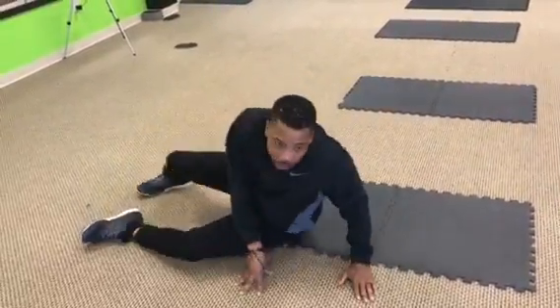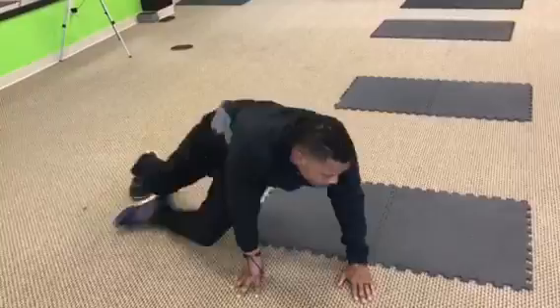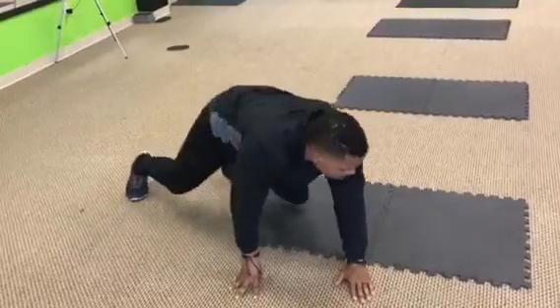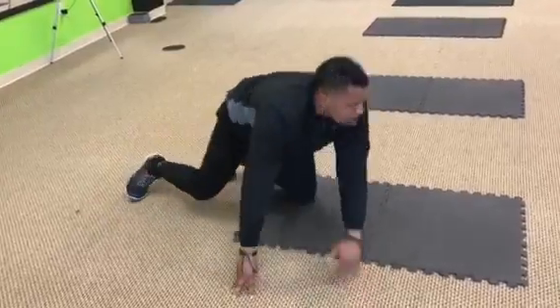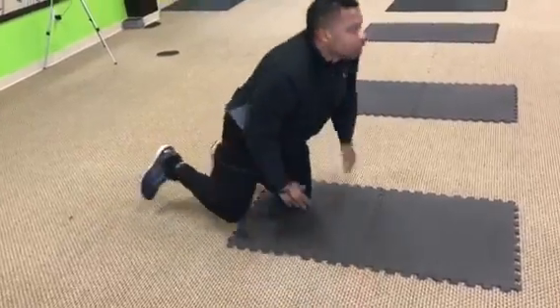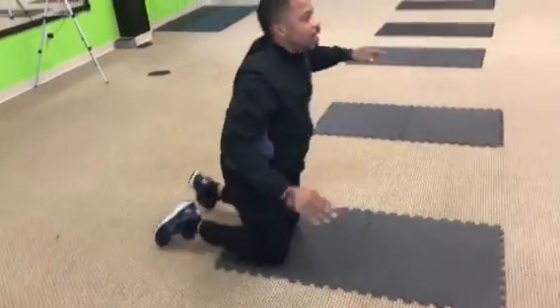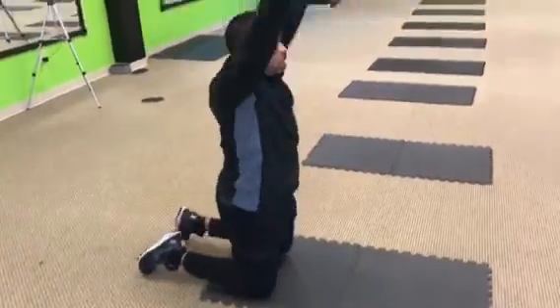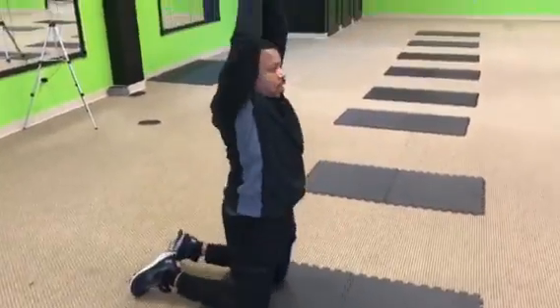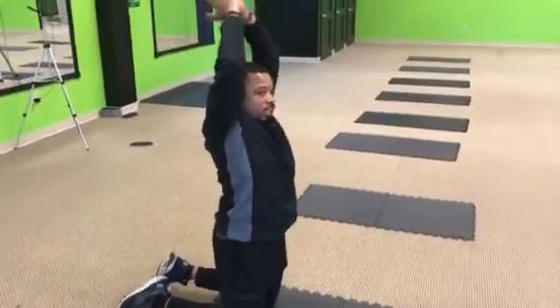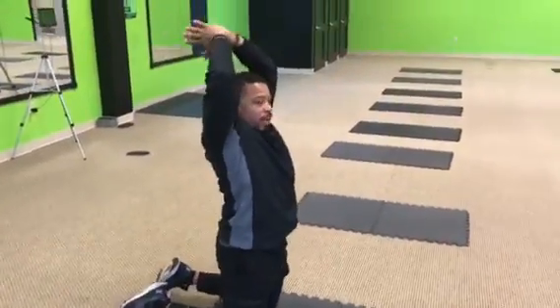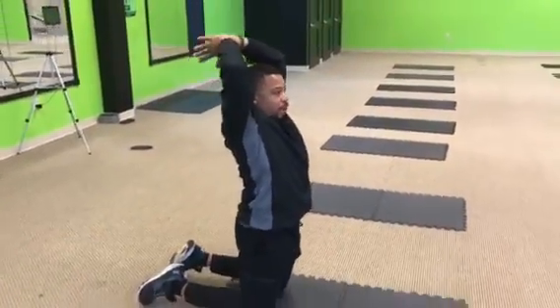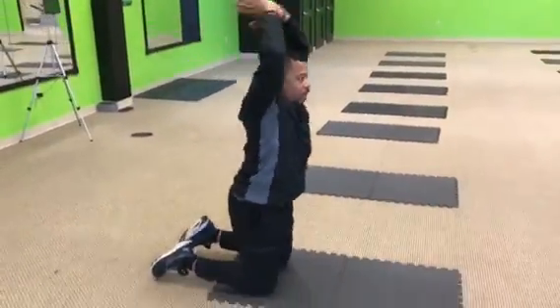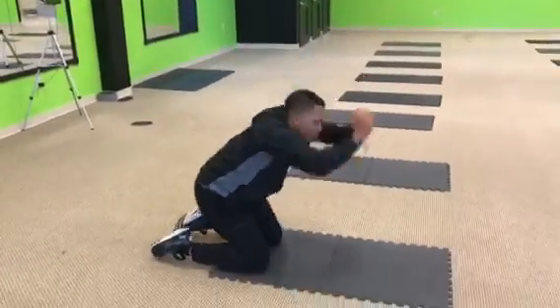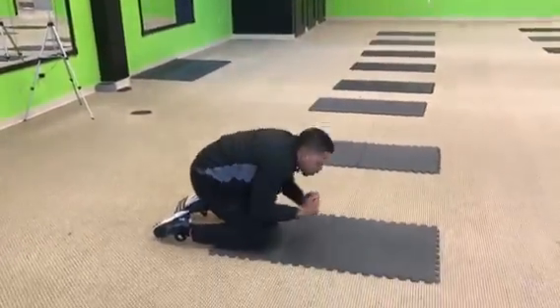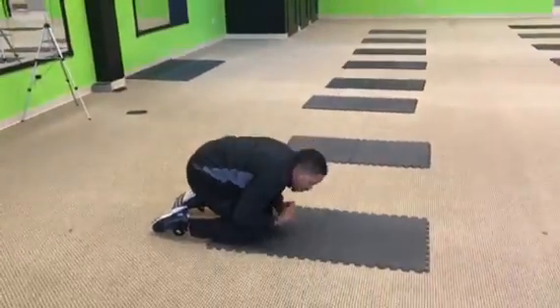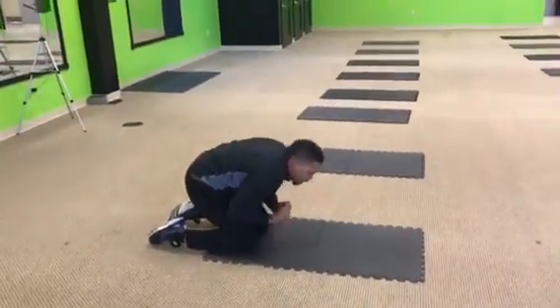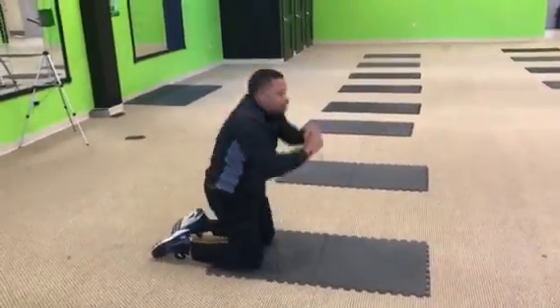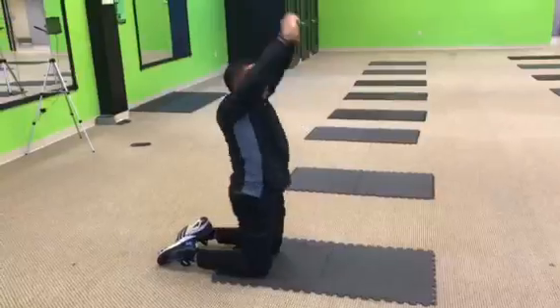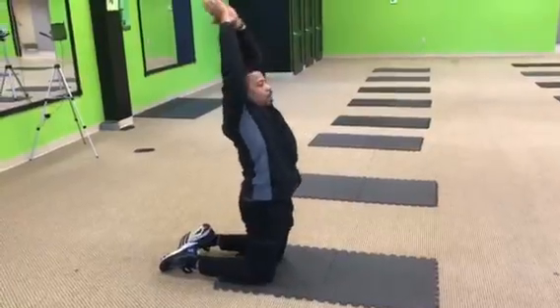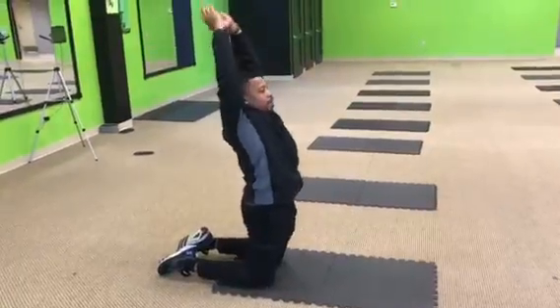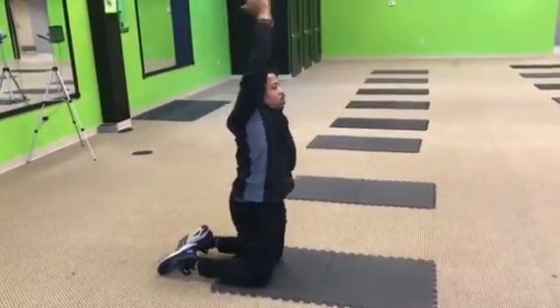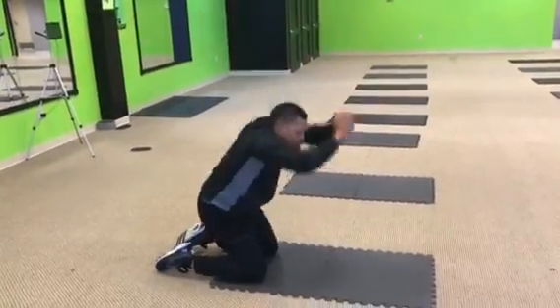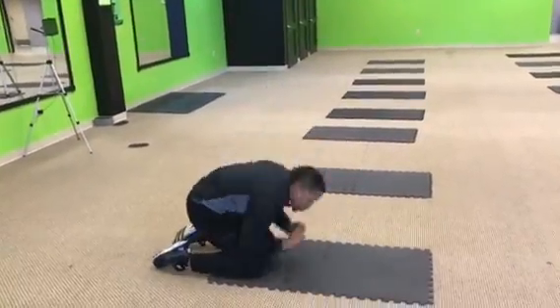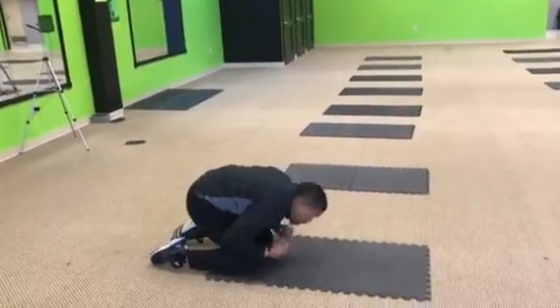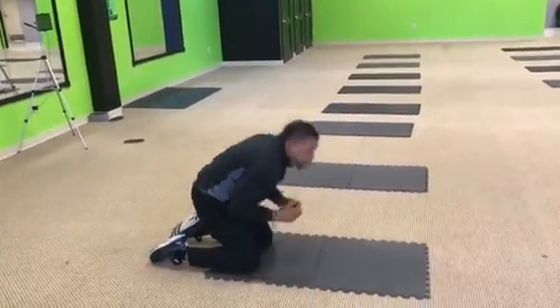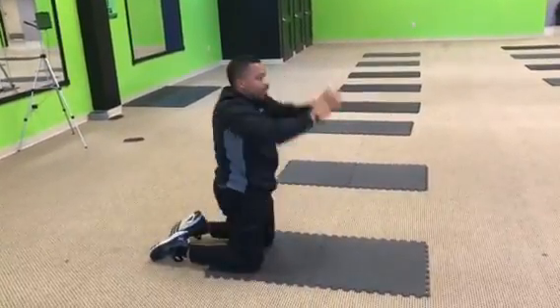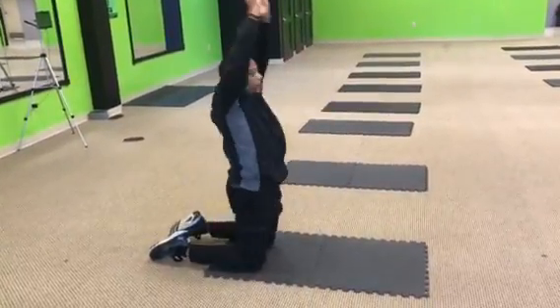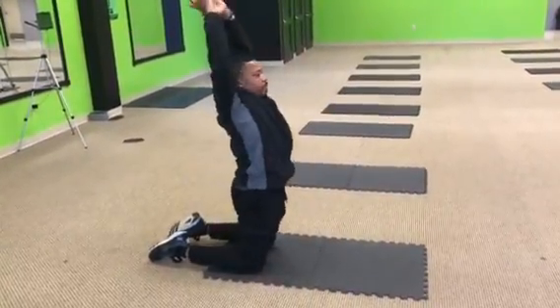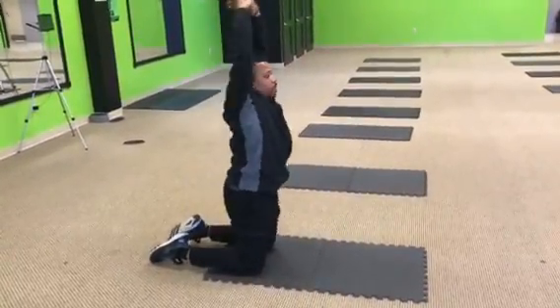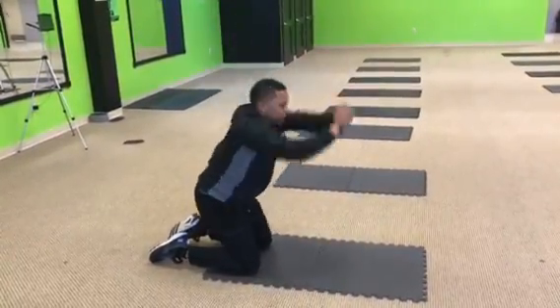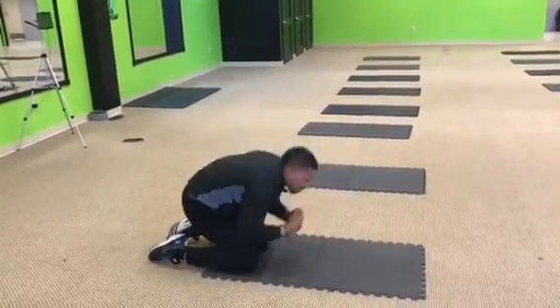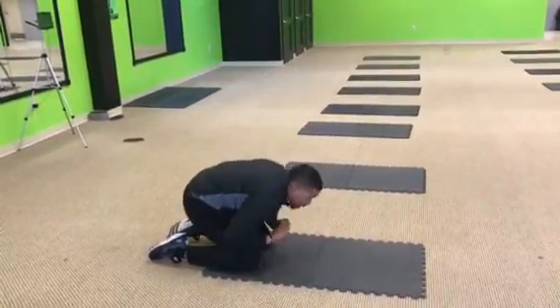Number four, crunching it down. Hands all the way up, squeeze. All the way up, squeeze. All right? Squeeze at the bottom.